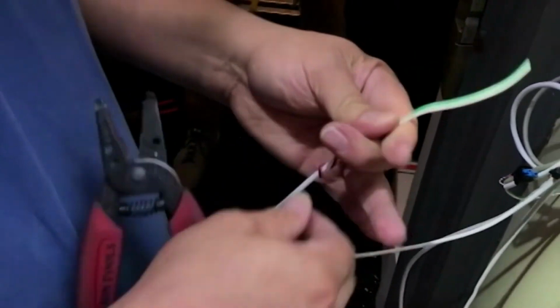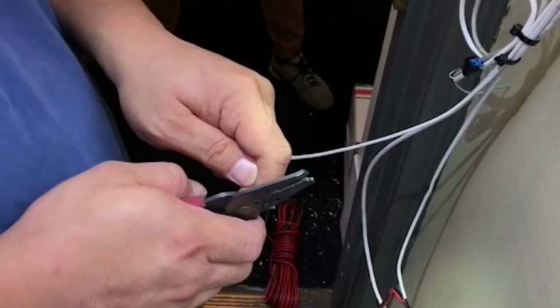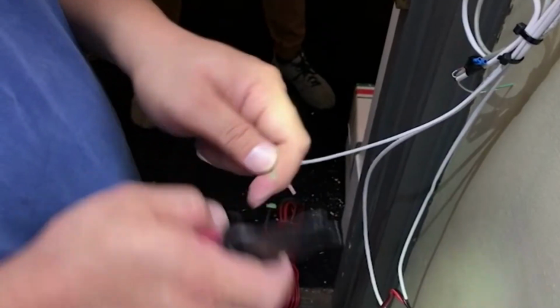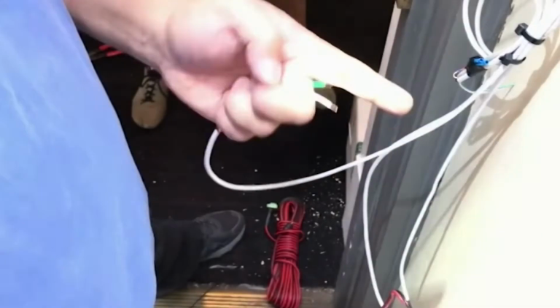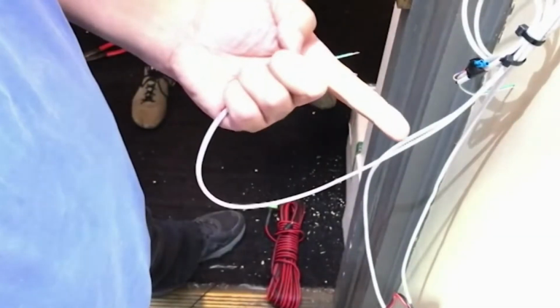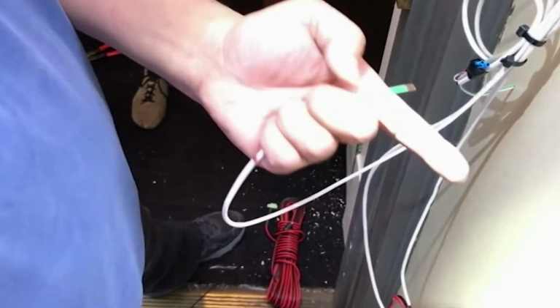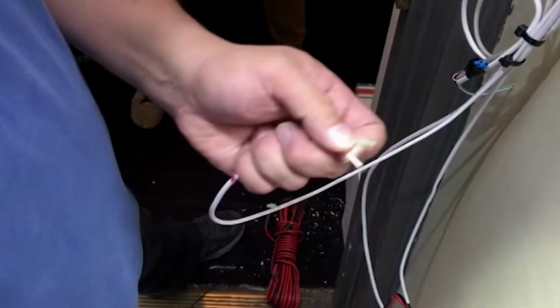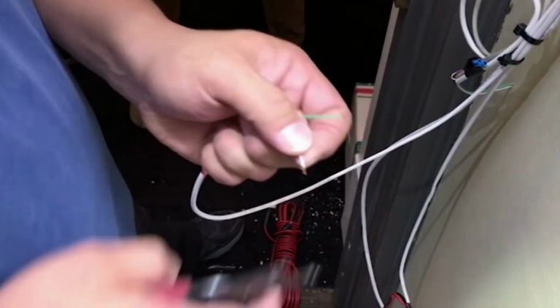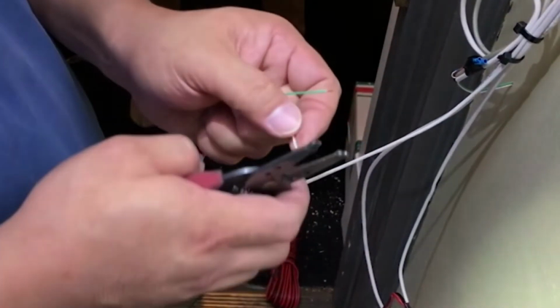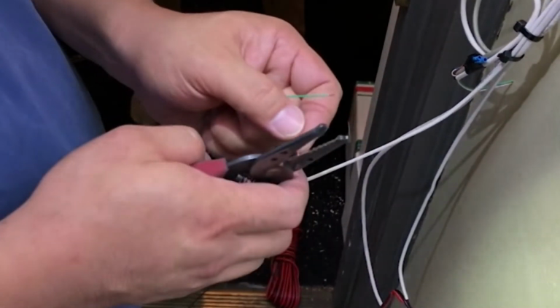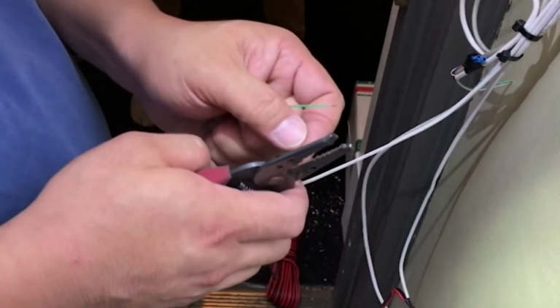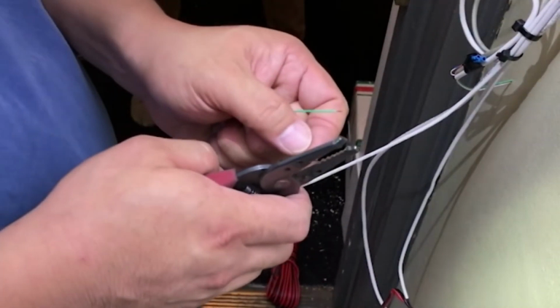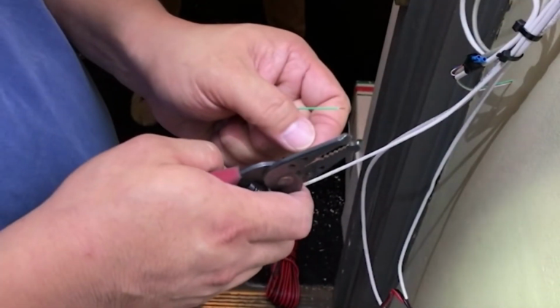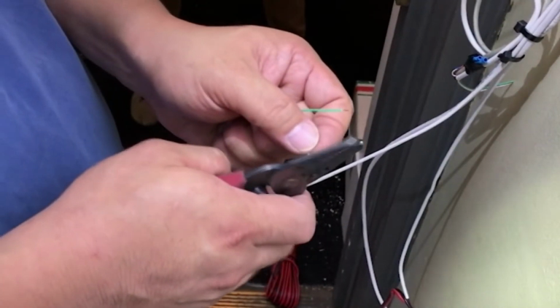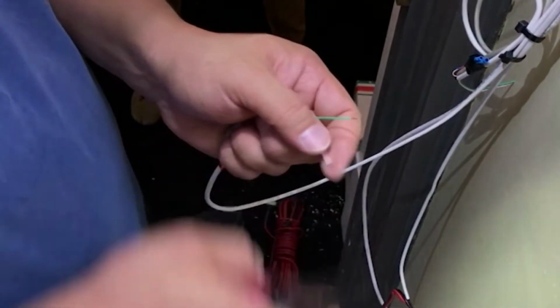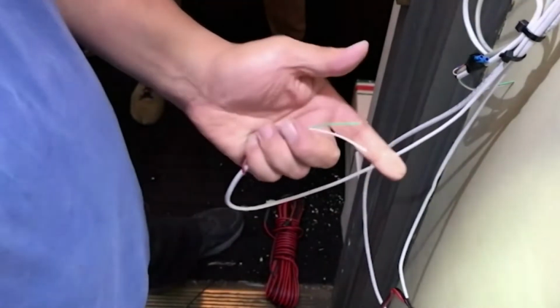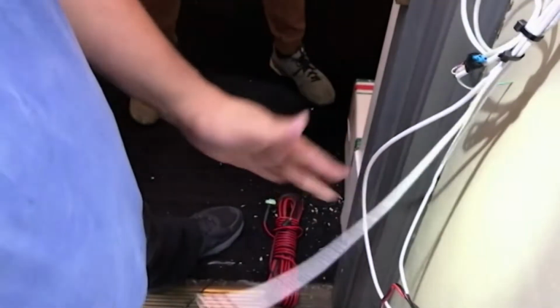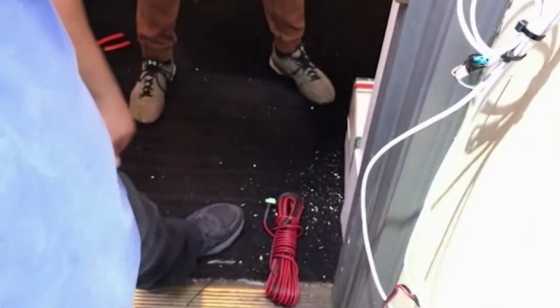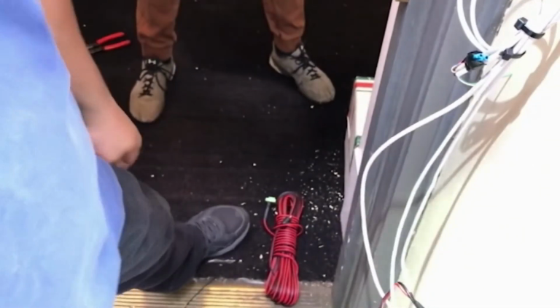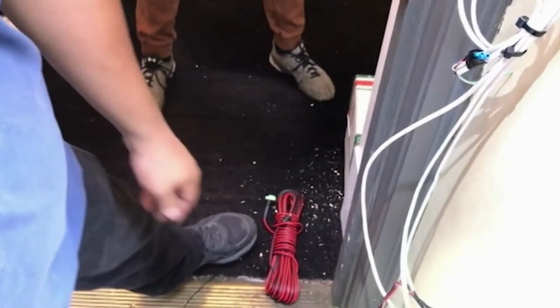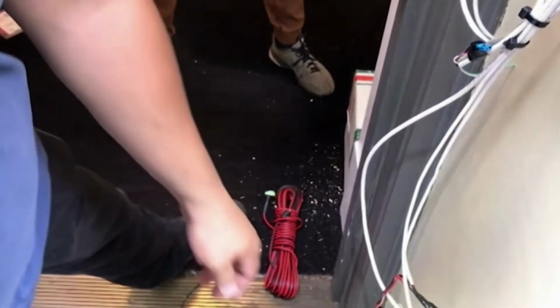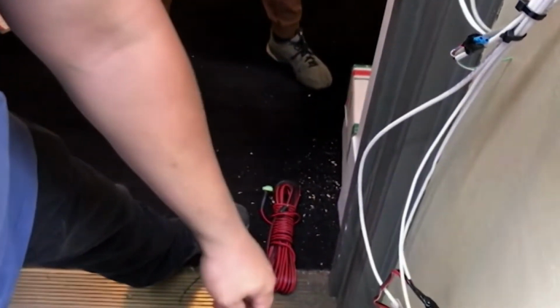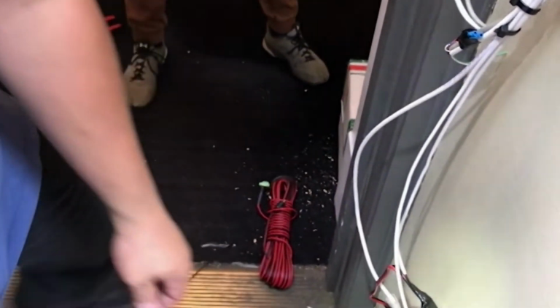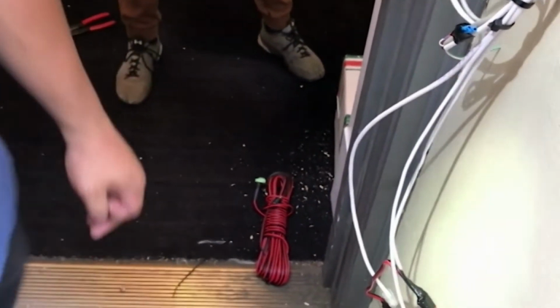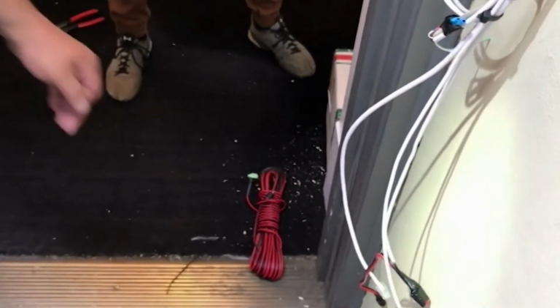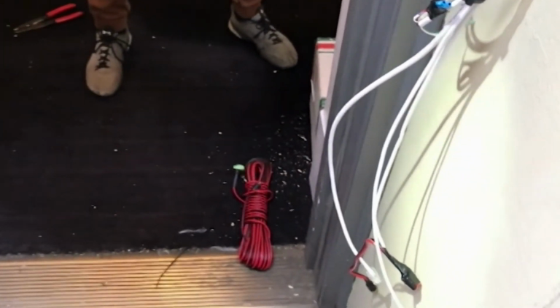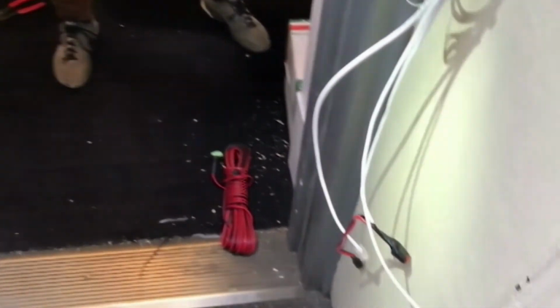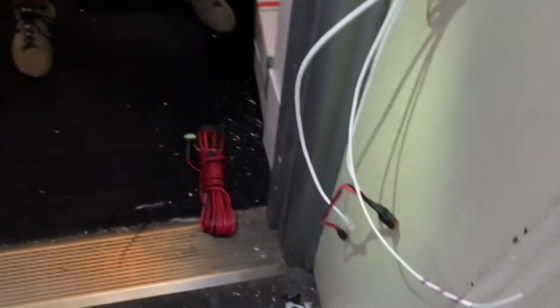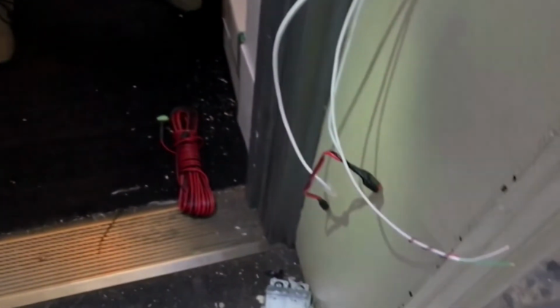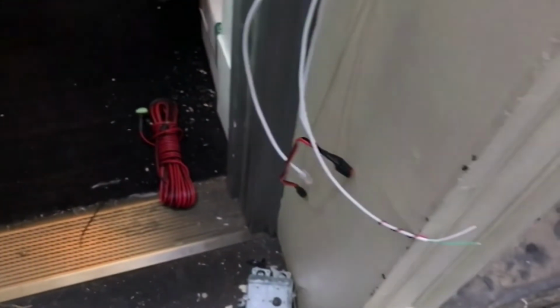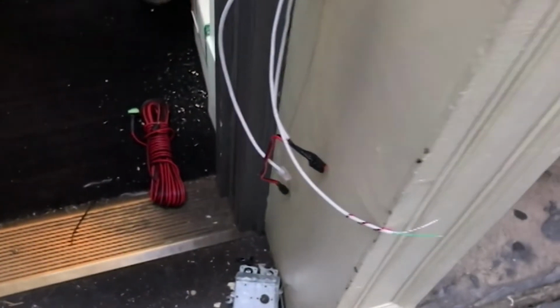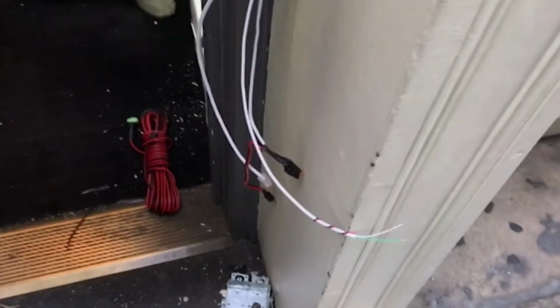Lastly our installer is preparing the rex wire that will connect to the intercom directly. This will trigger the door release when access is granted to the building.